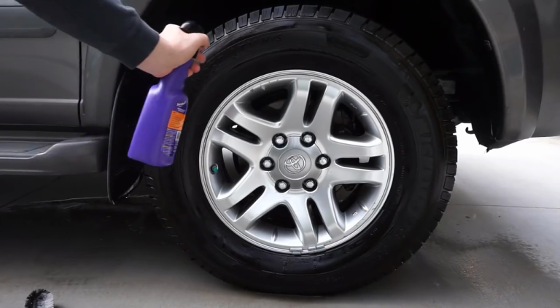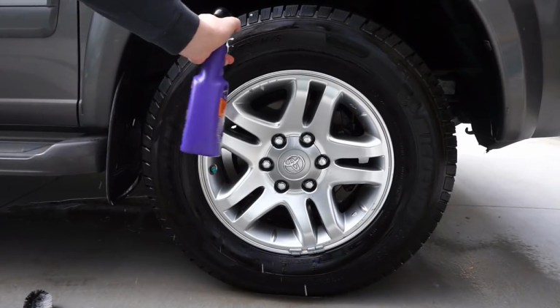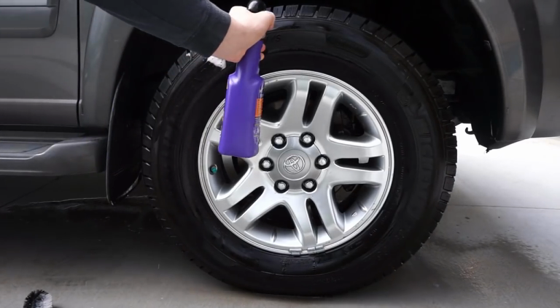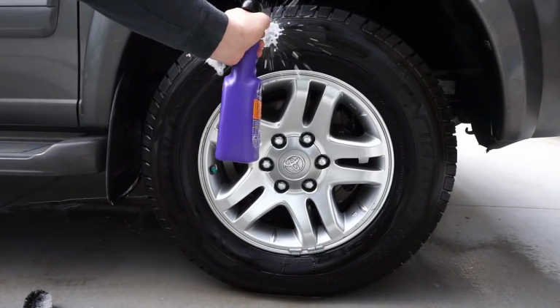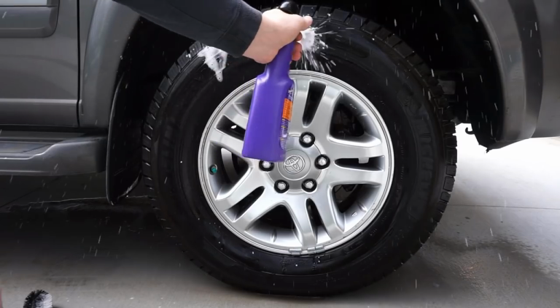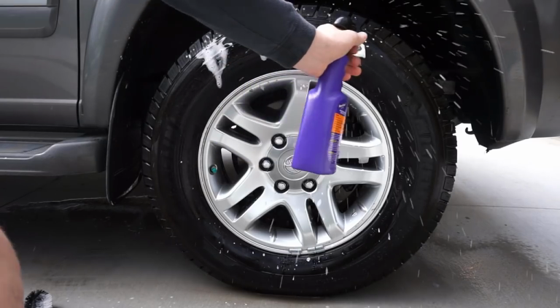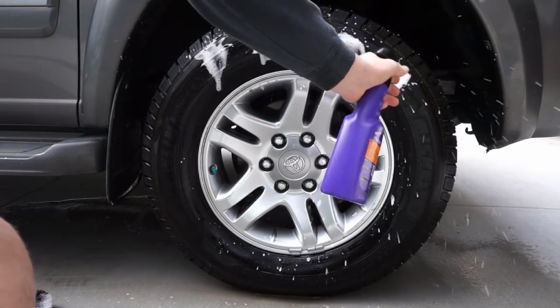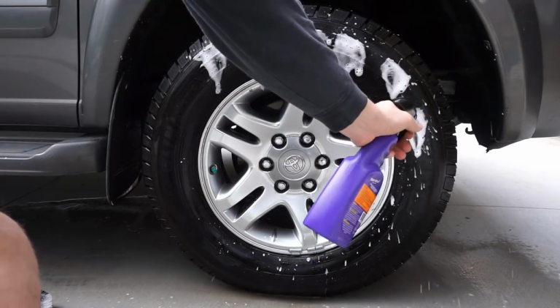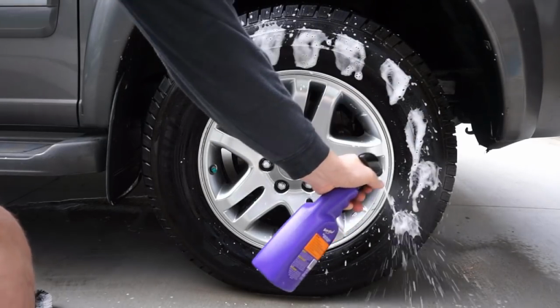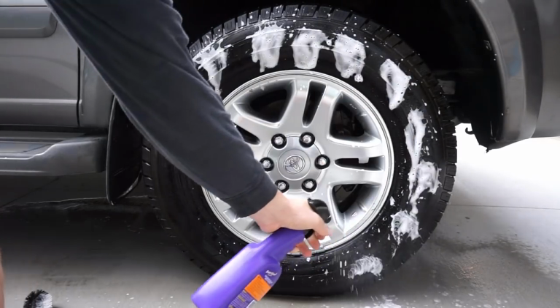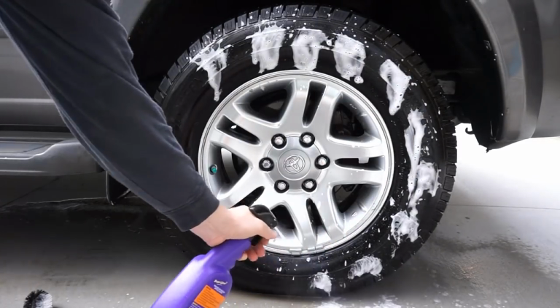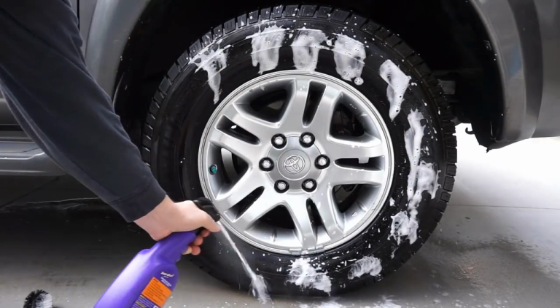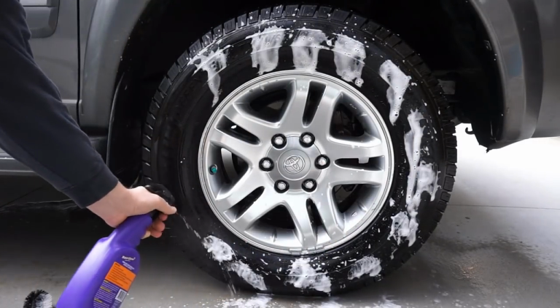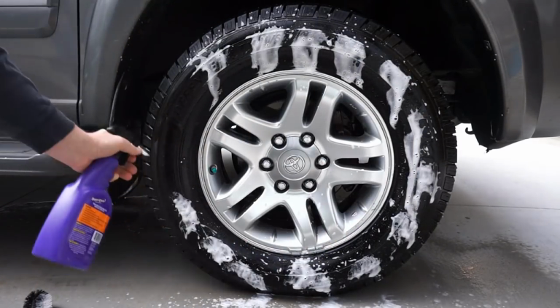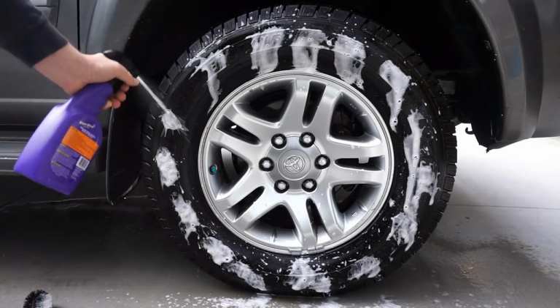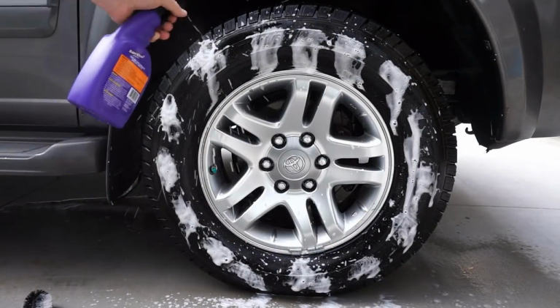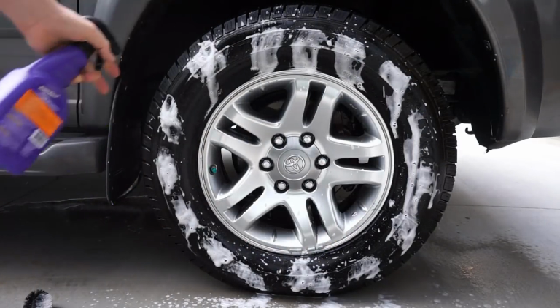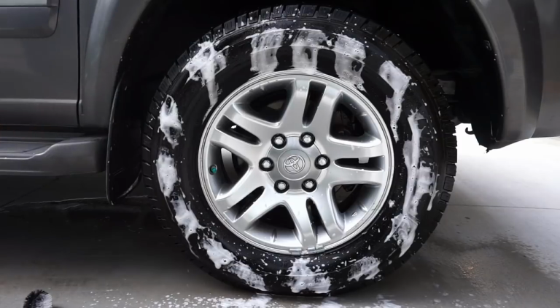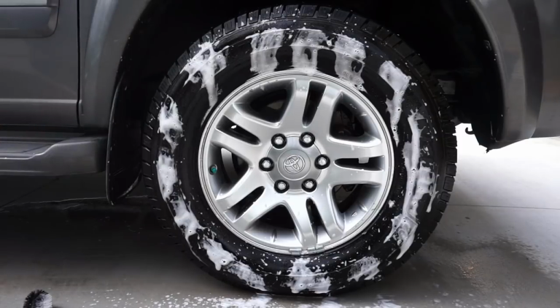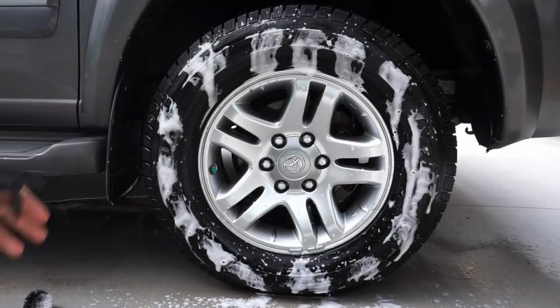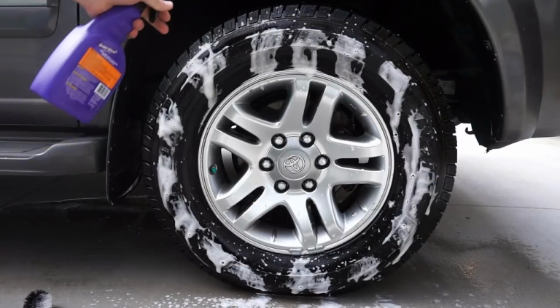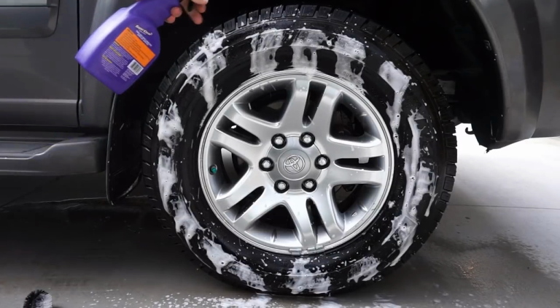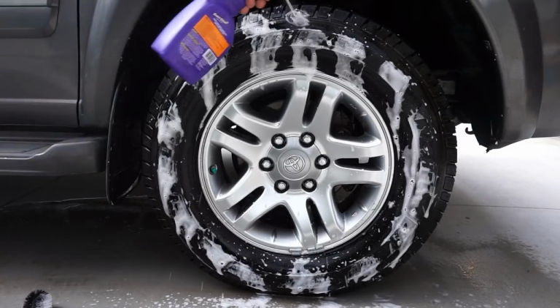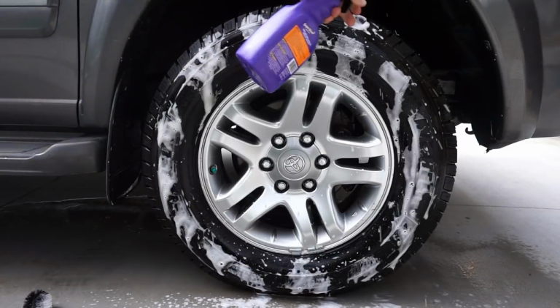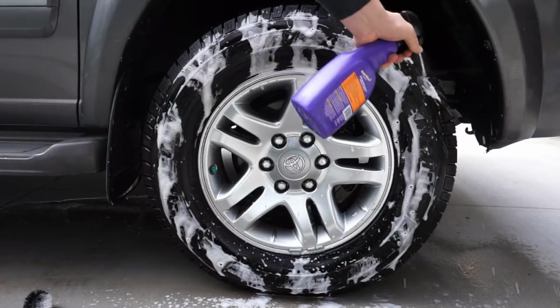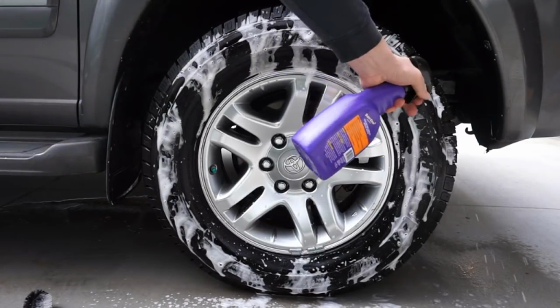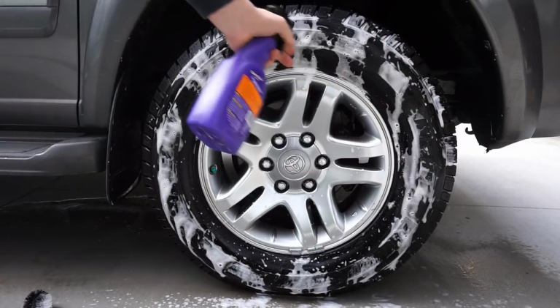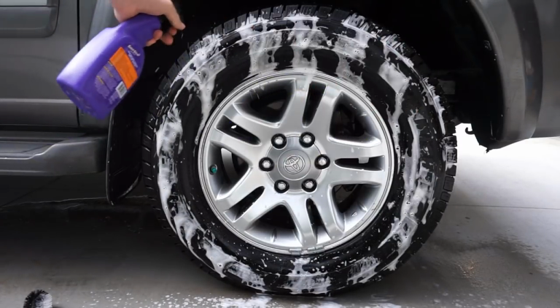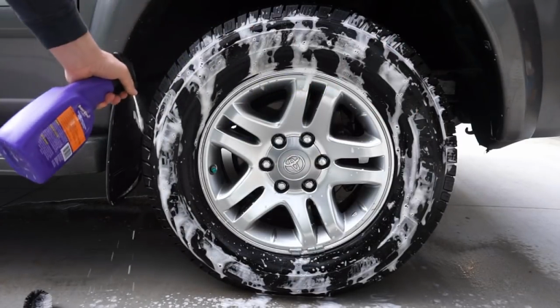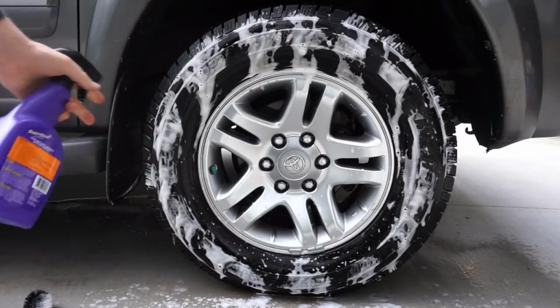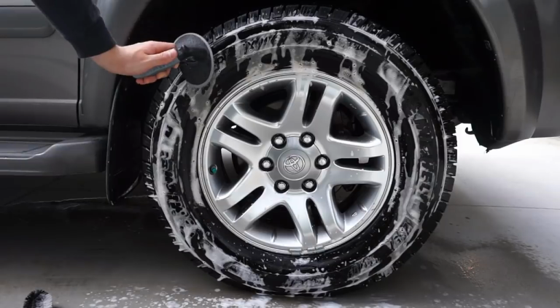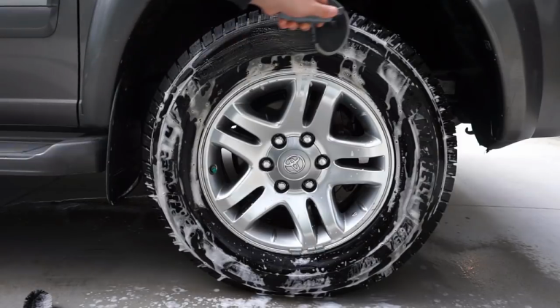I know I probably wasn't thinking too smart here when I was doing this. Looking back on it, I probably should have just gone ahead and cleaned the whole tire and wheel together instead of rinsing off the rim and then spraying more cleaner on the tire.